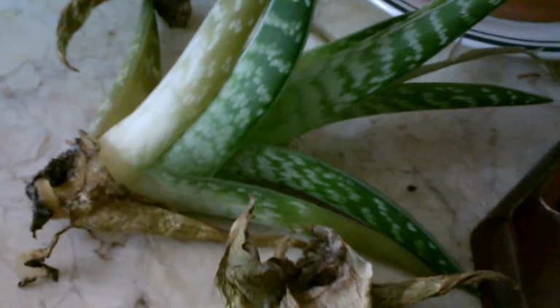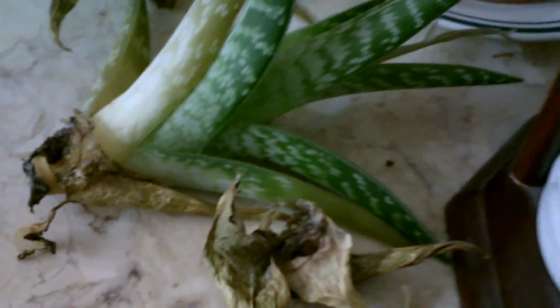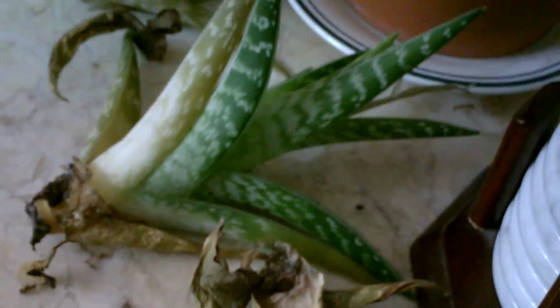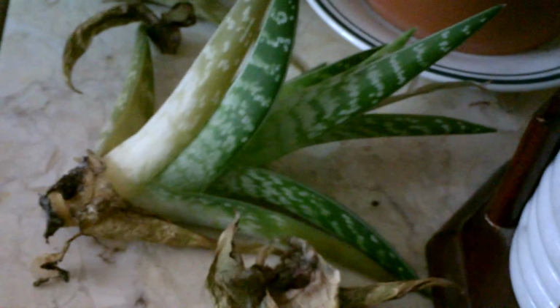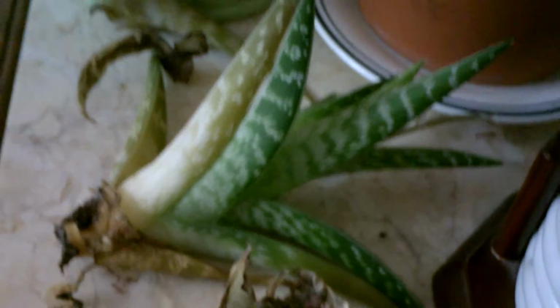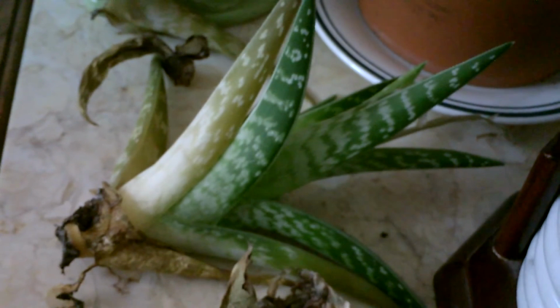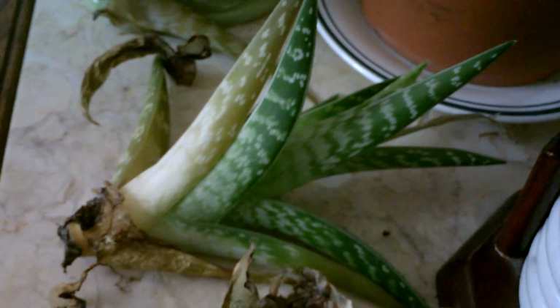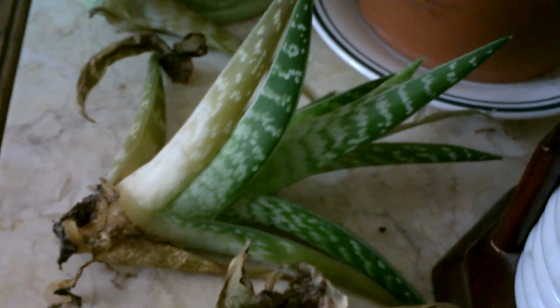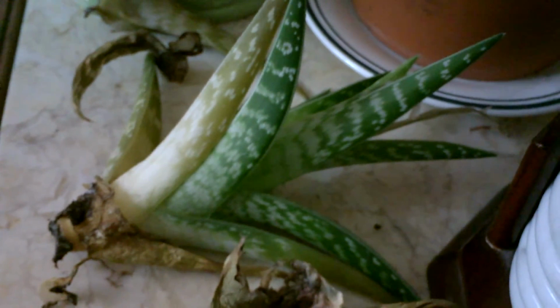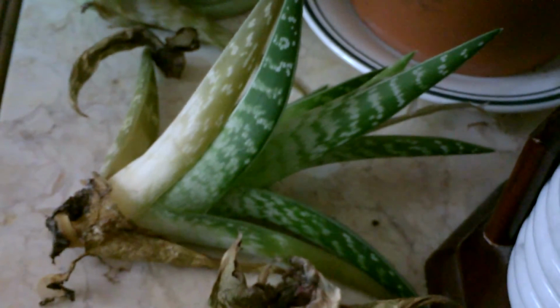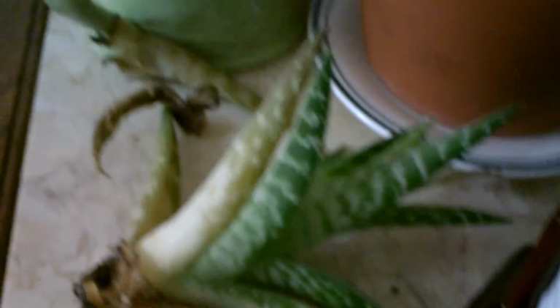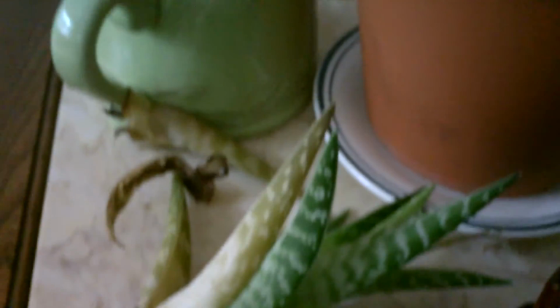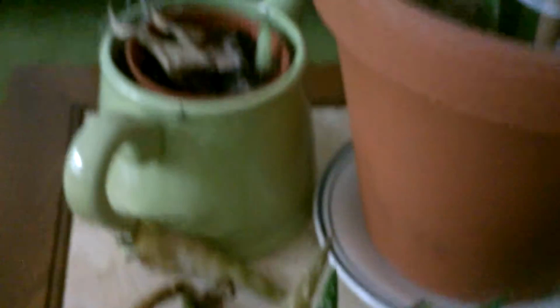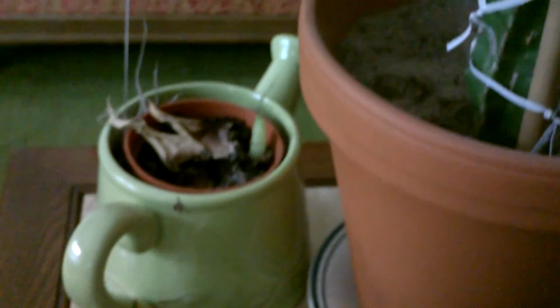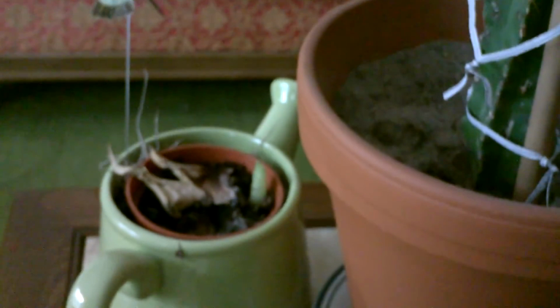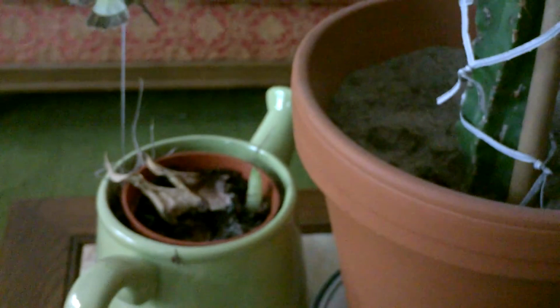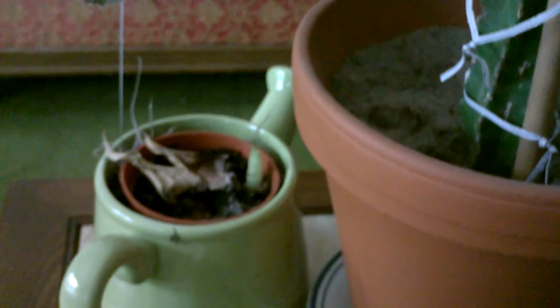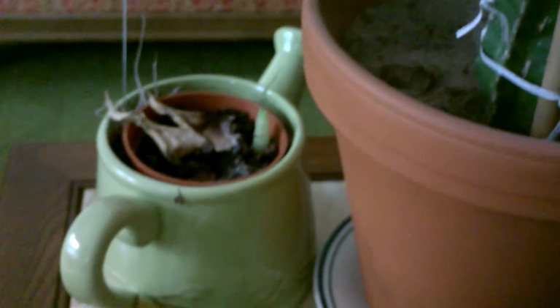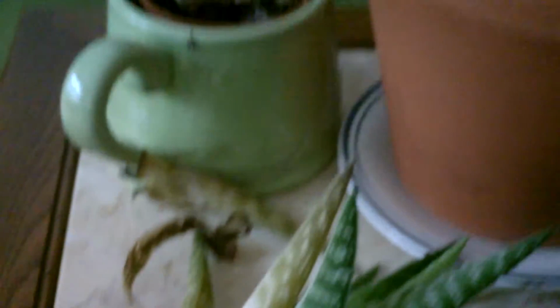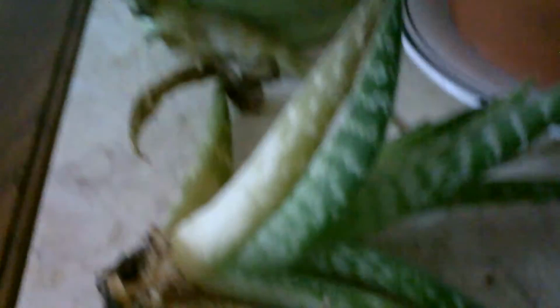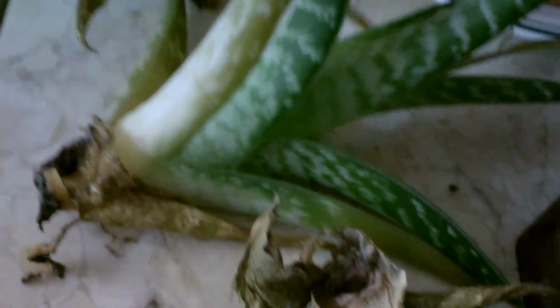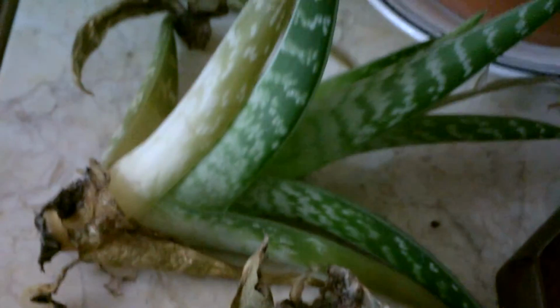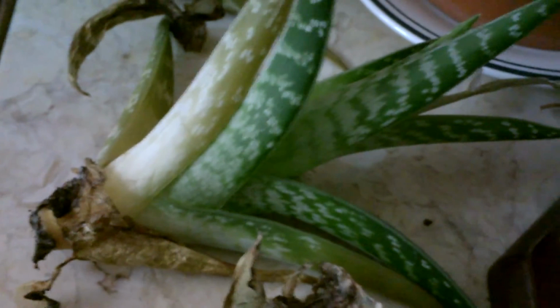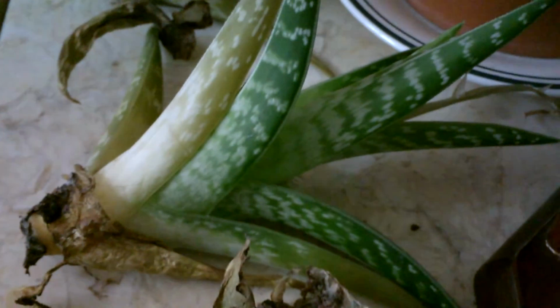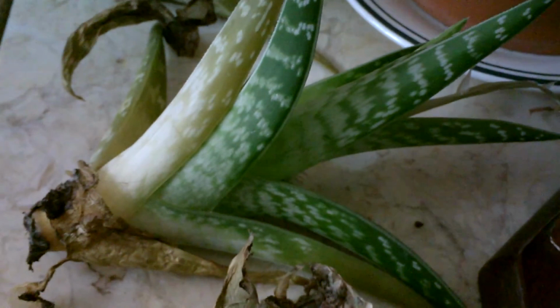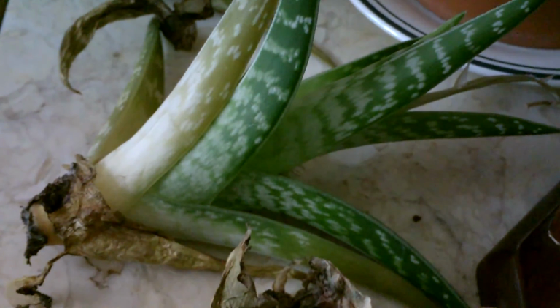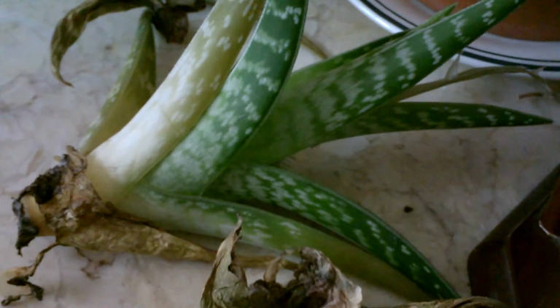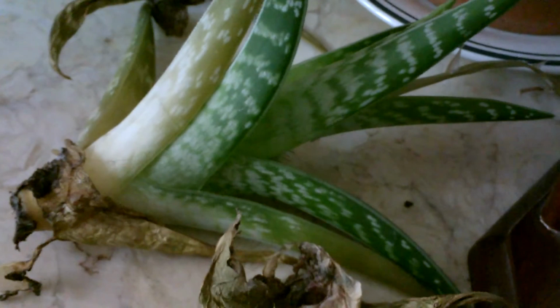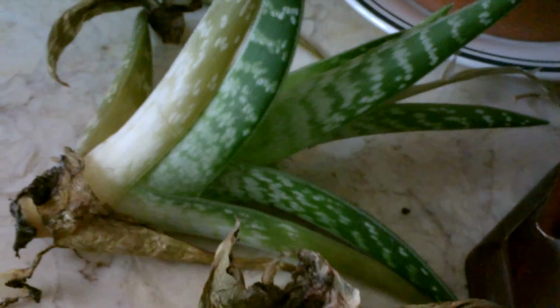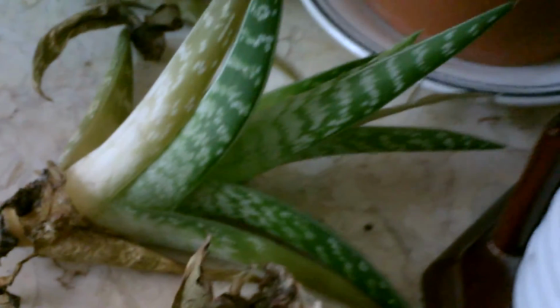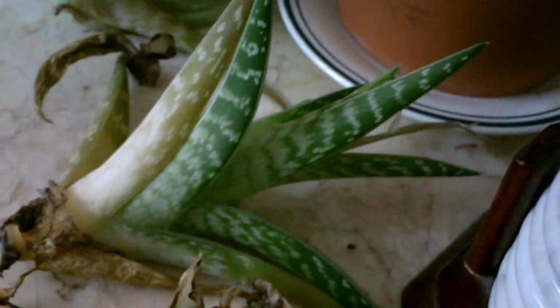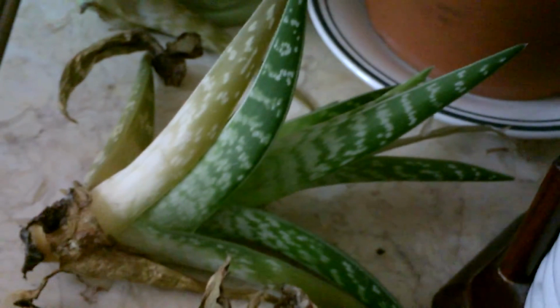Saving my rotten cactus number two. I will update you in the future, so if you want to follow along, subscribe and you will see what happens with this second cactus plant here. I'll see you in the future.